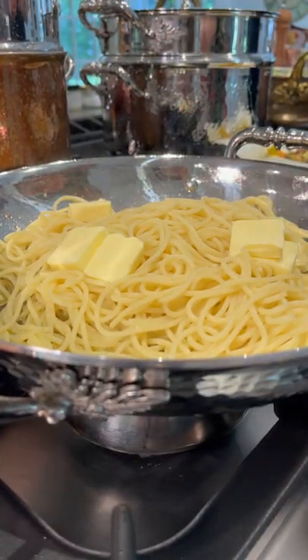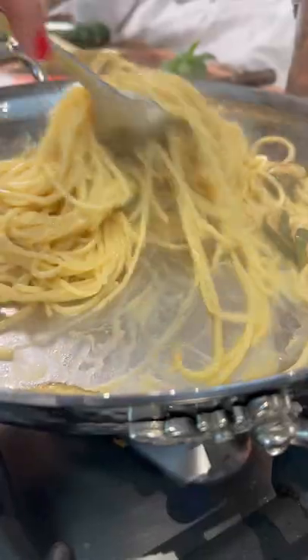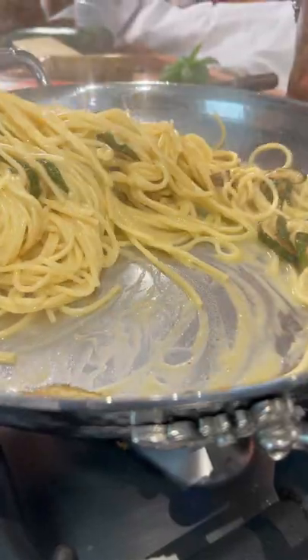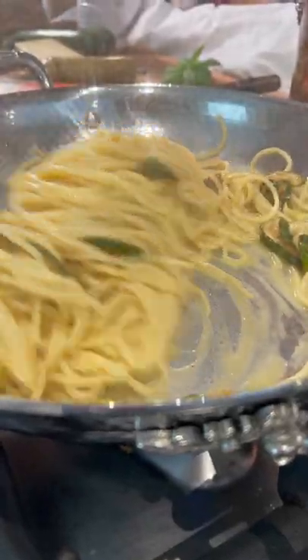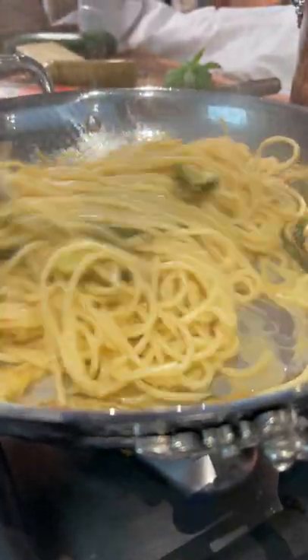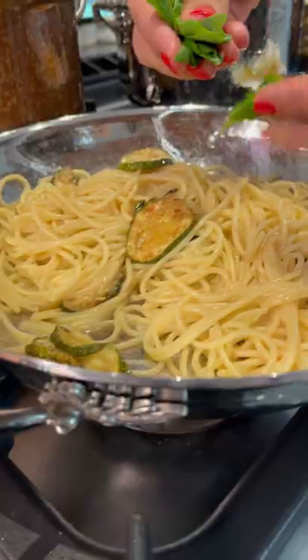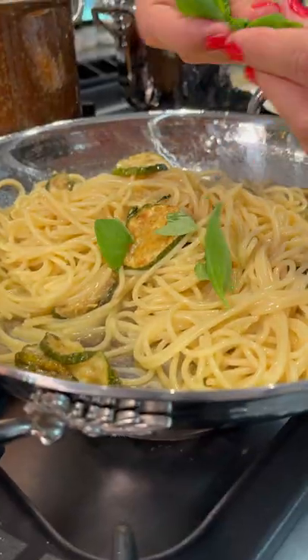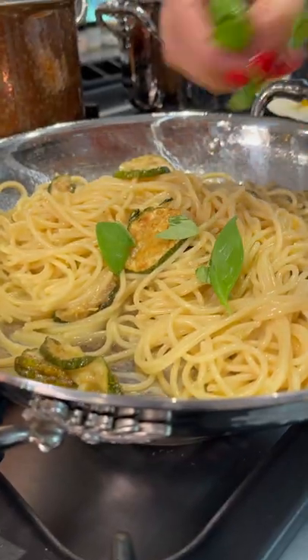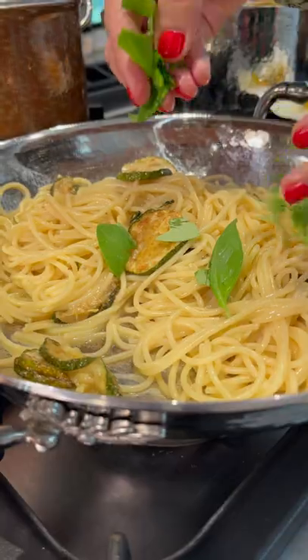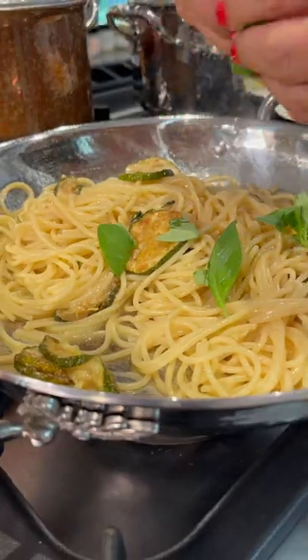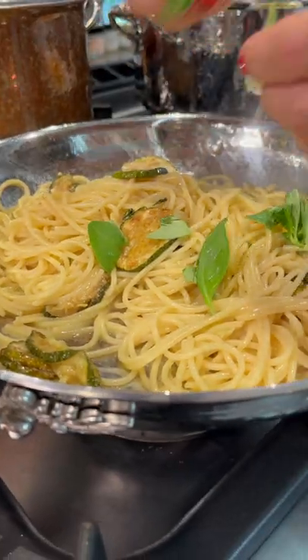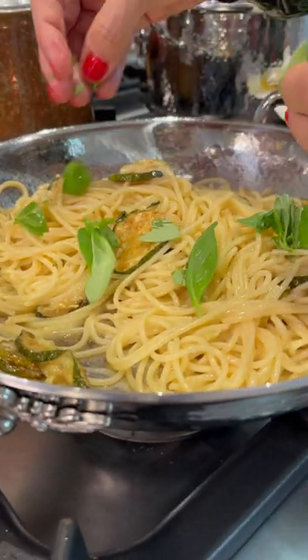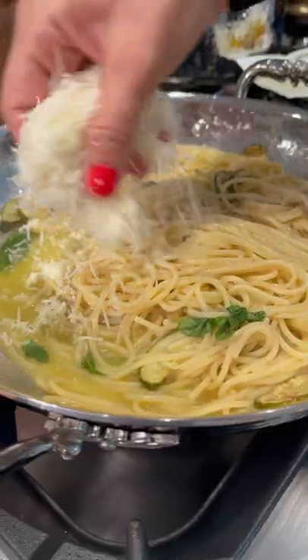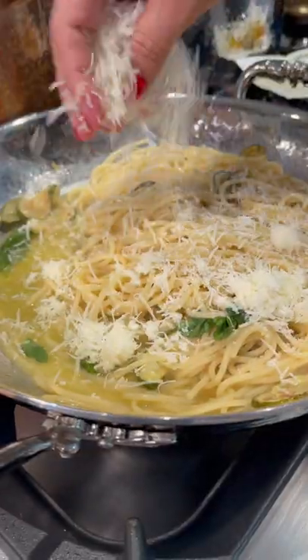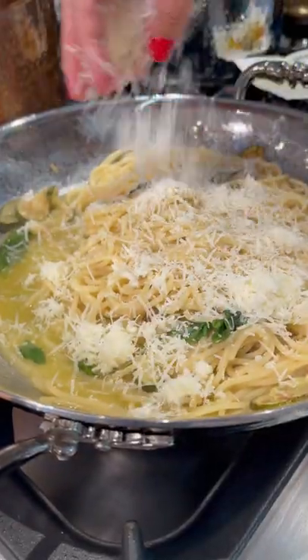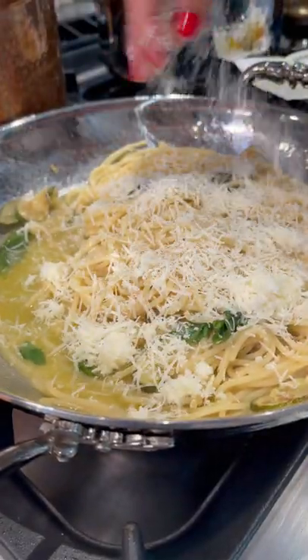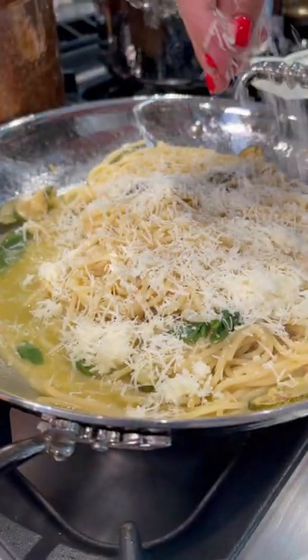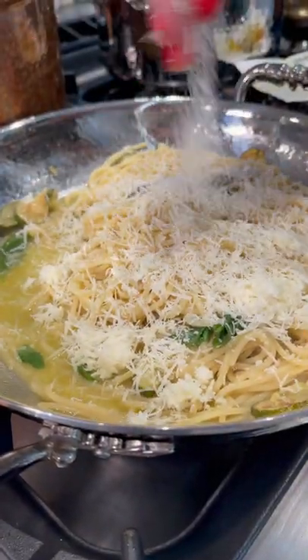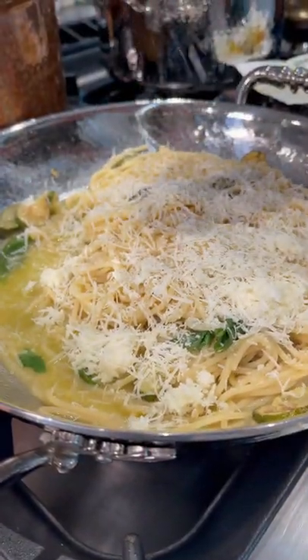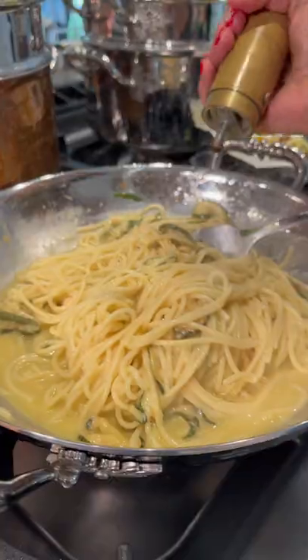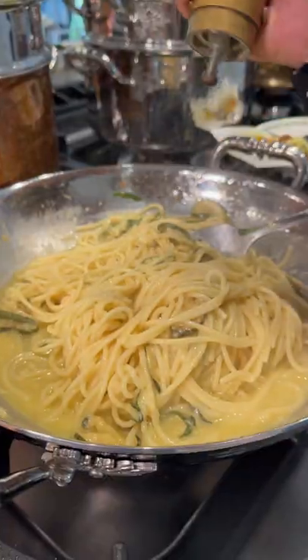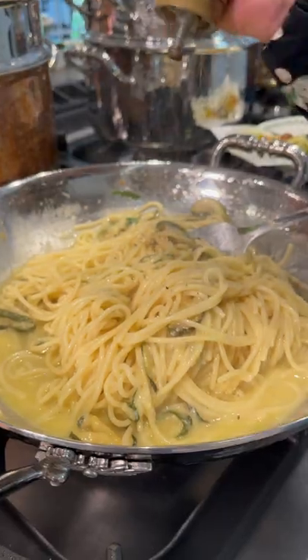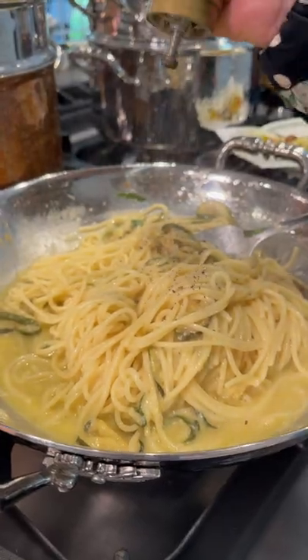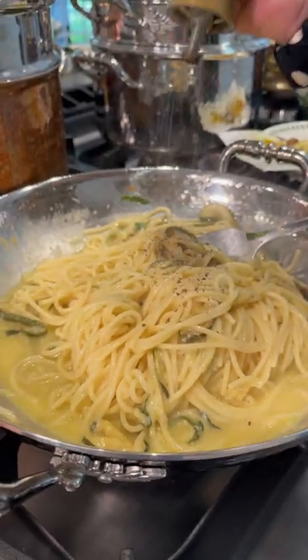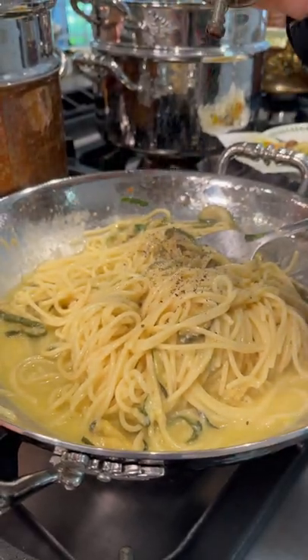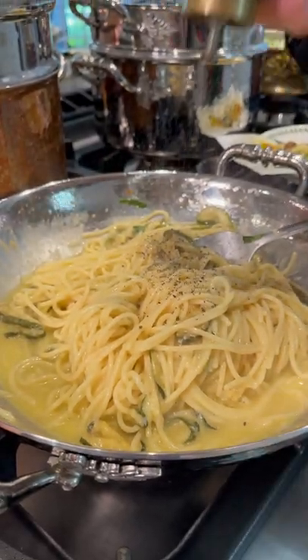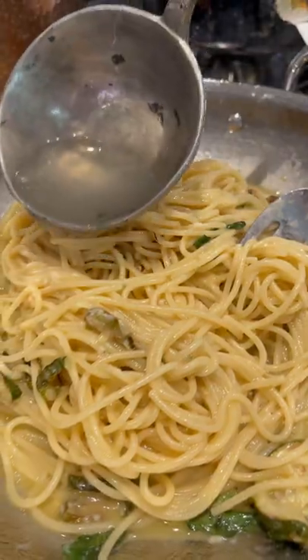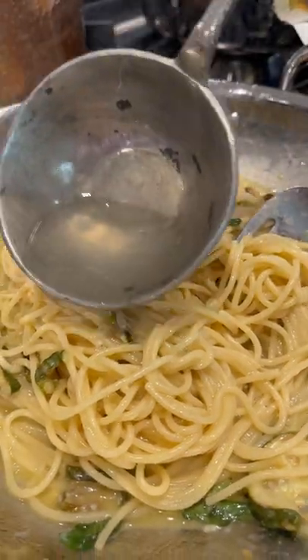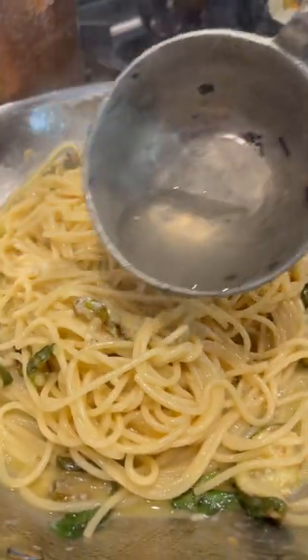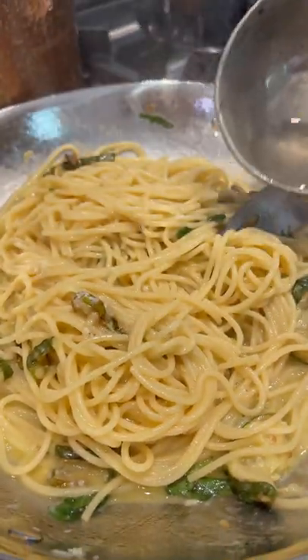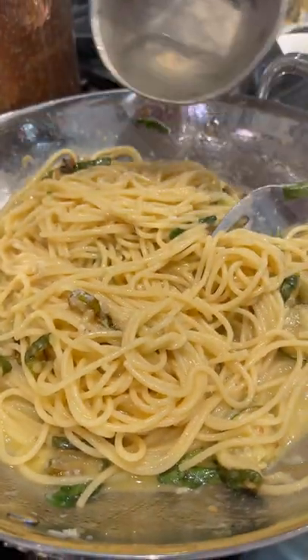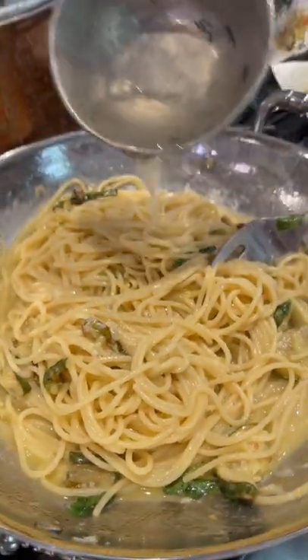then ripped basil leaves with passion, as this releases all the aroma. Equal parts of pecorino and provolone cheese, a scrunch of pepper and more pasta water to create the ultimate creaminess.